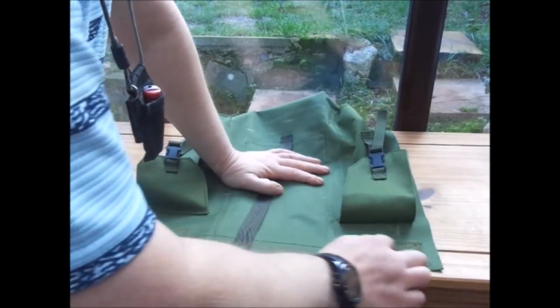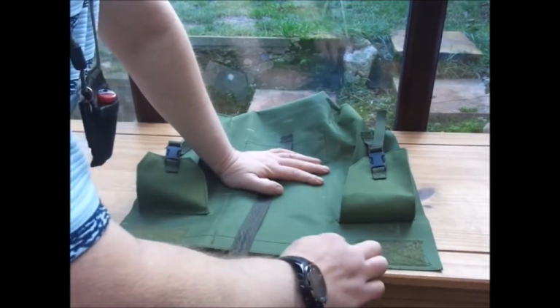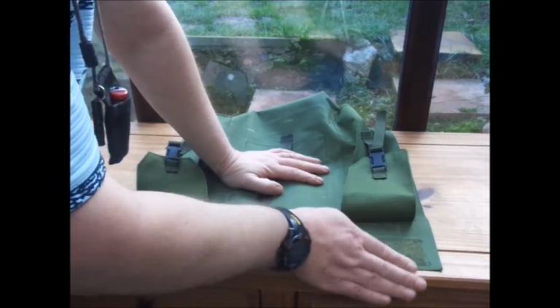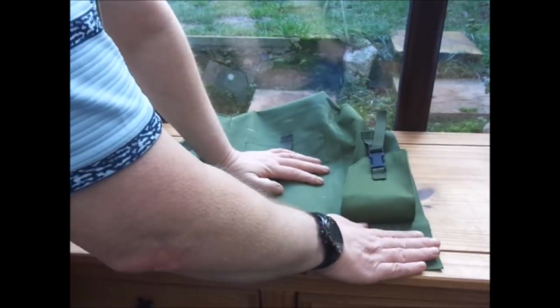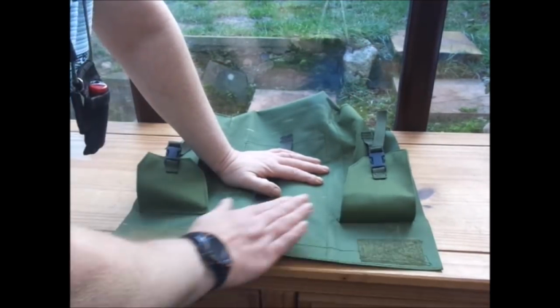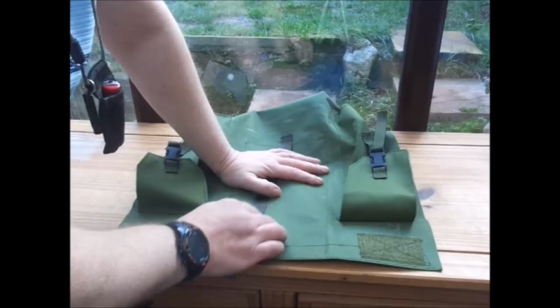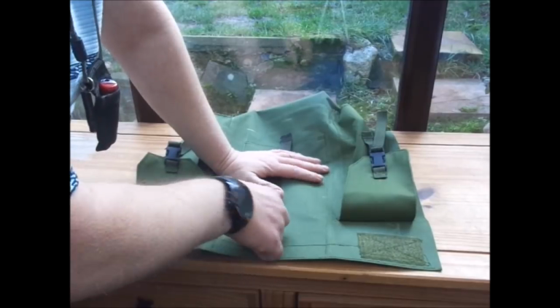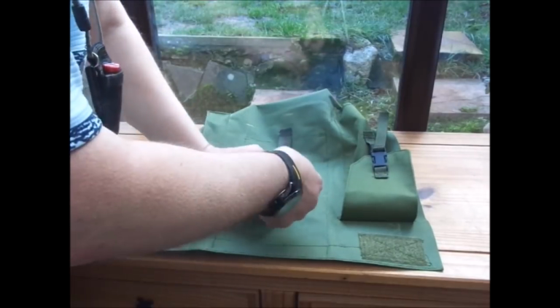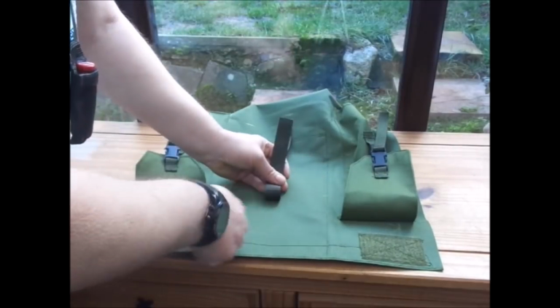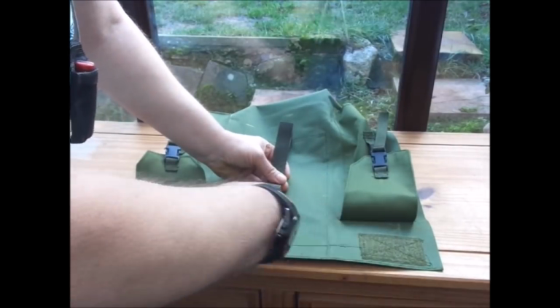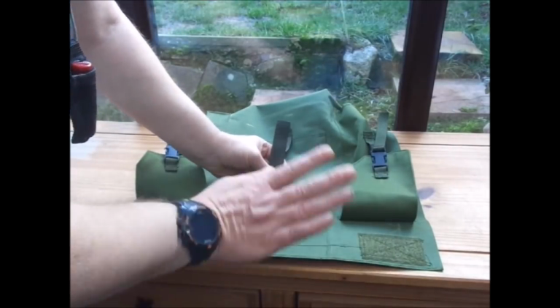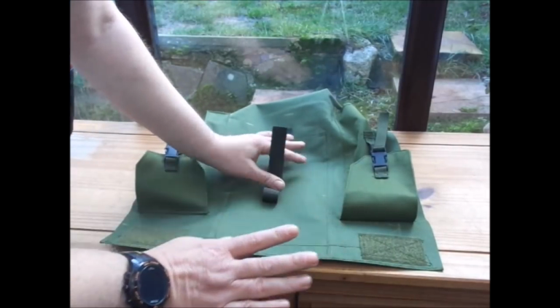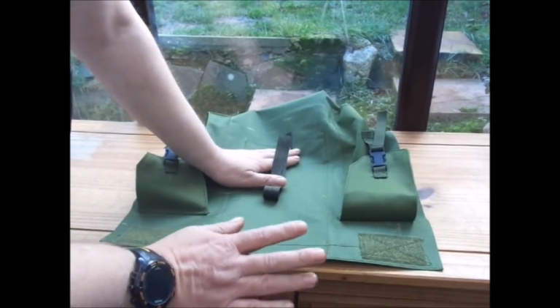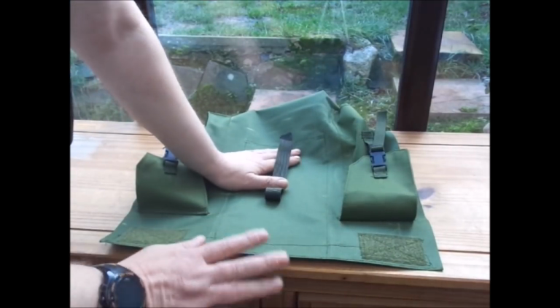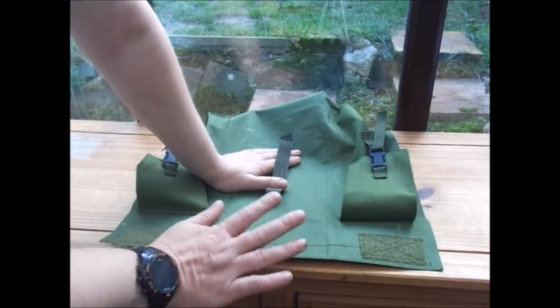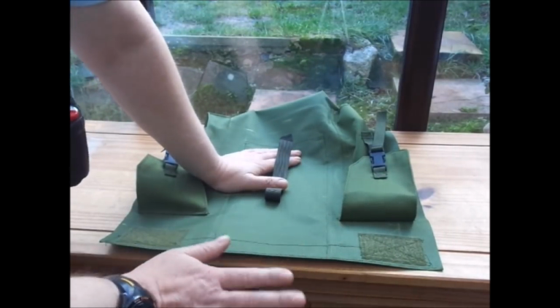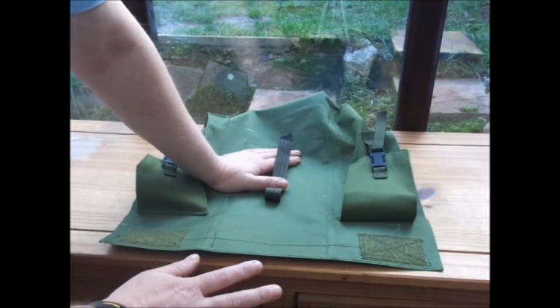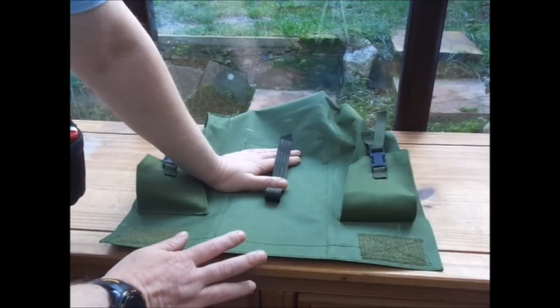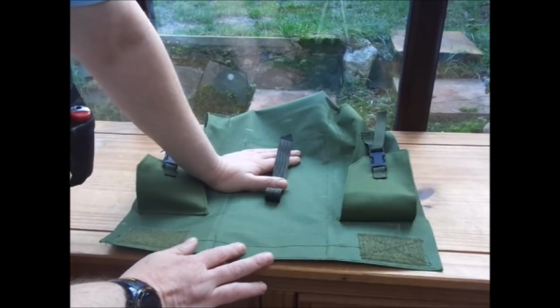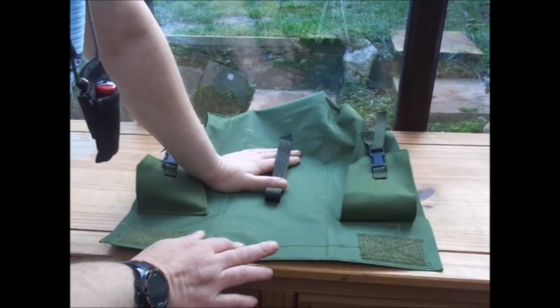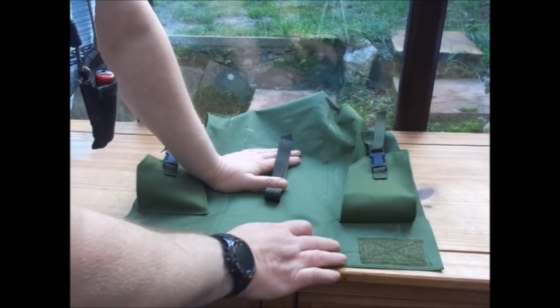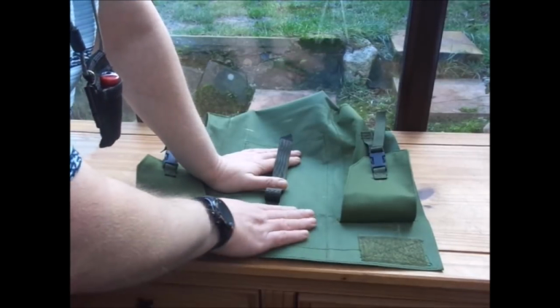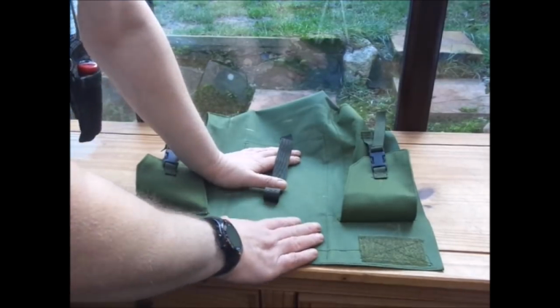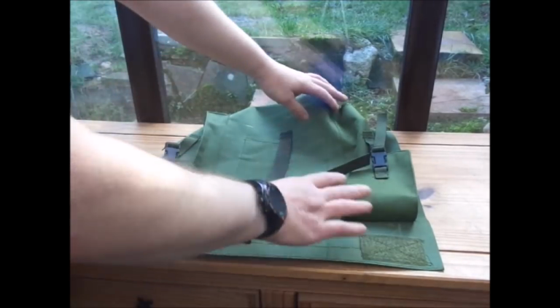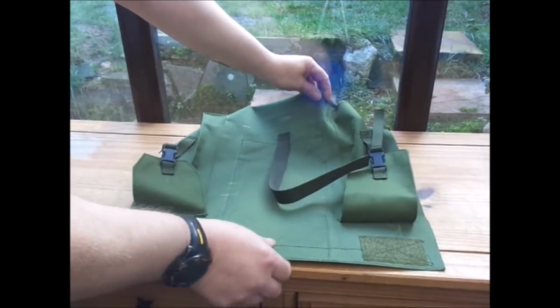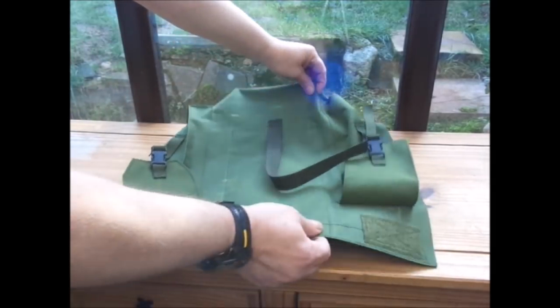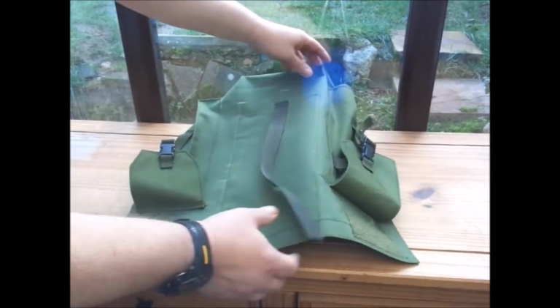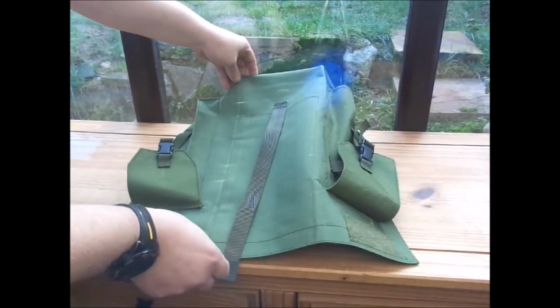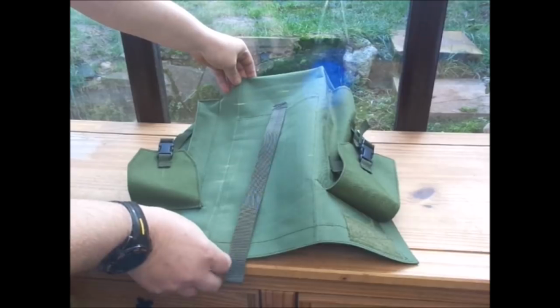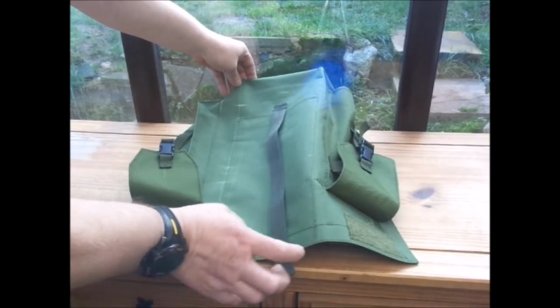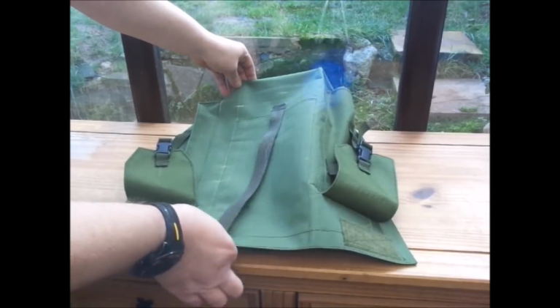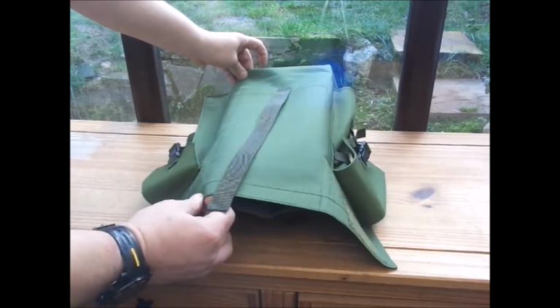I sewed on Velcro - that's my lid. It's going to be a click-fast one. I'm not going to do a zip - I just don't really like zips, to be perfectly honest. So that's just the outside pouch and that's not too hard to do. You're not going to get any brownie points with doing that - just making a longer pouch.